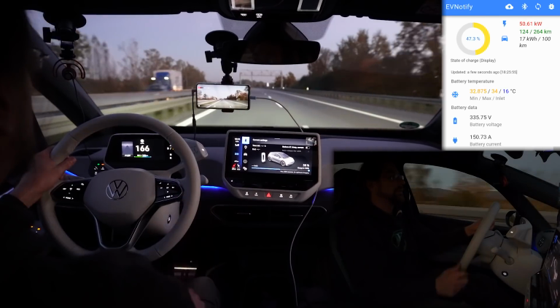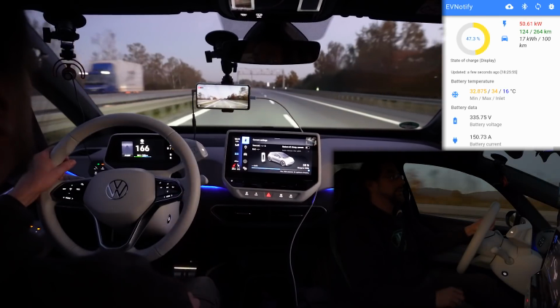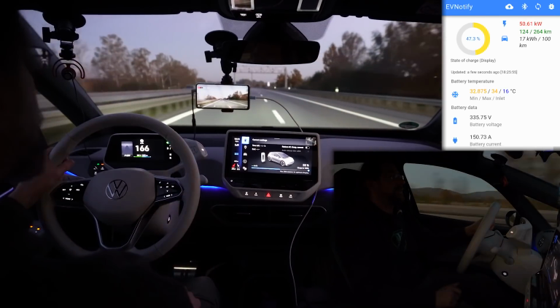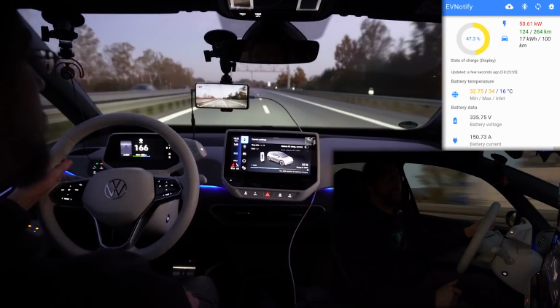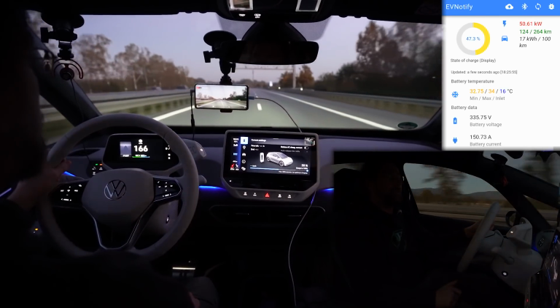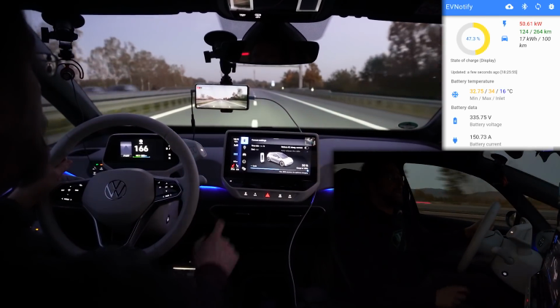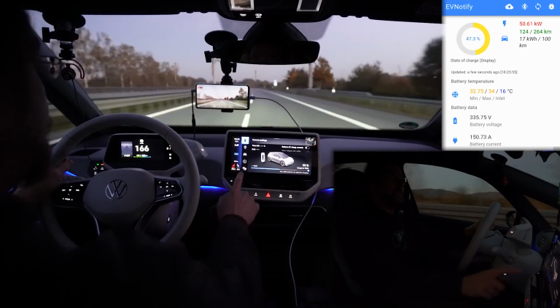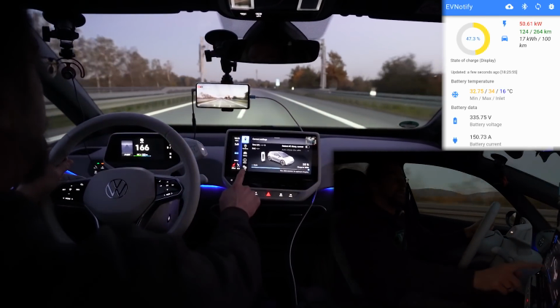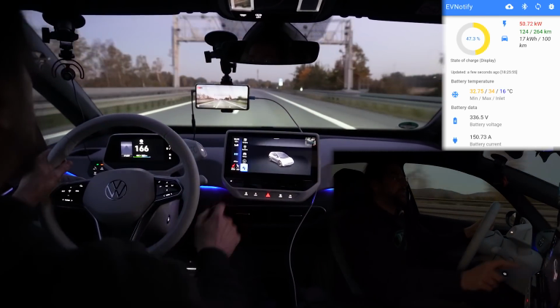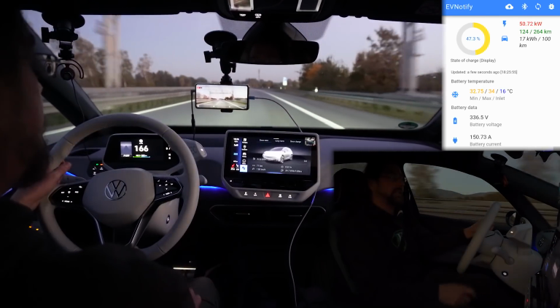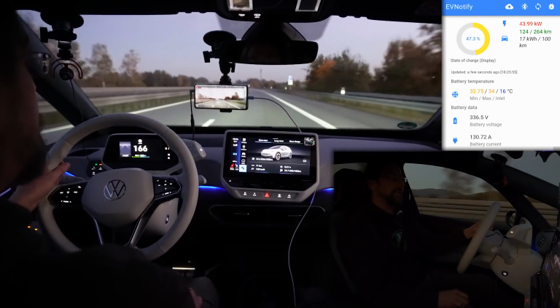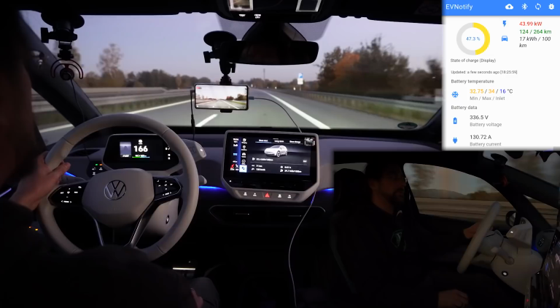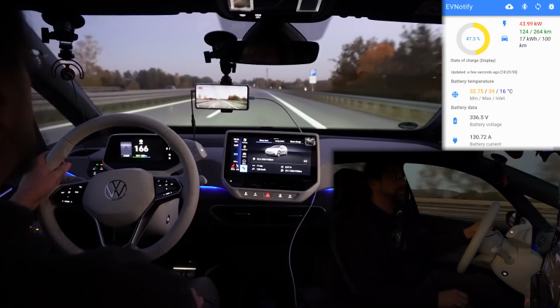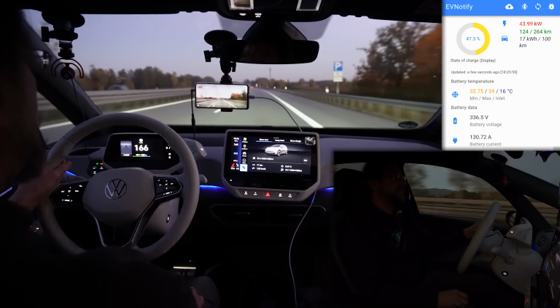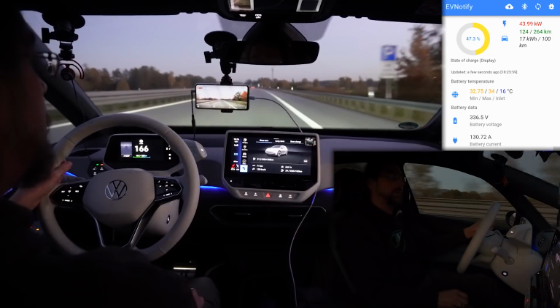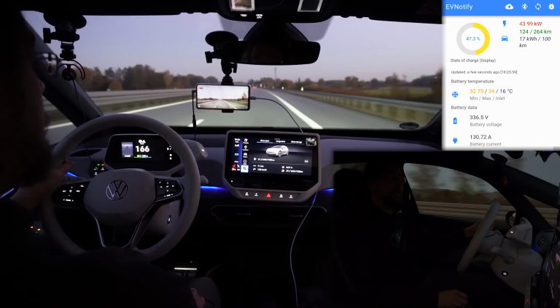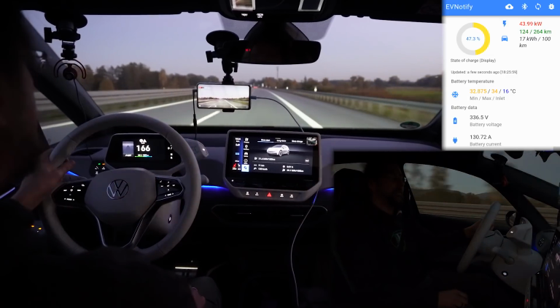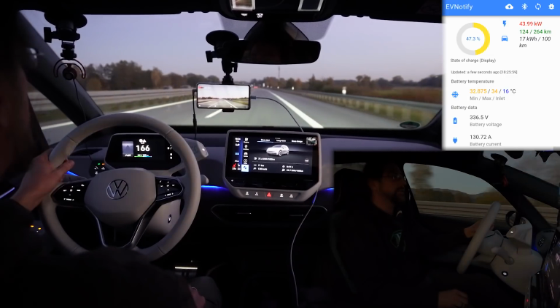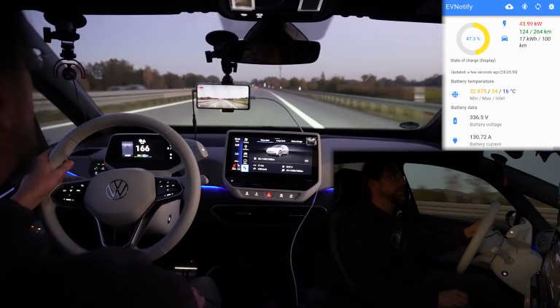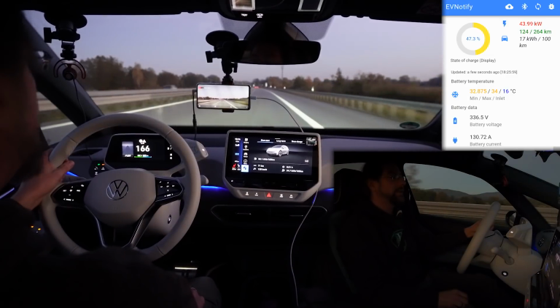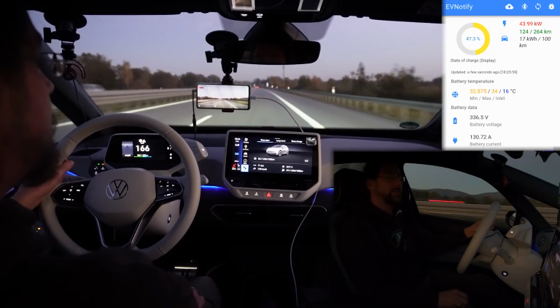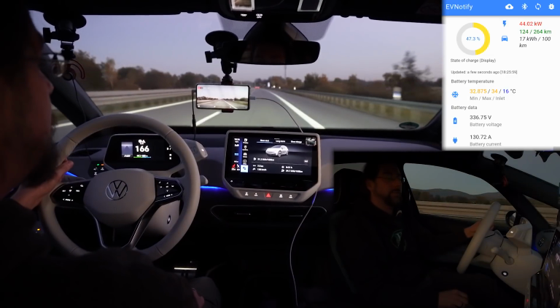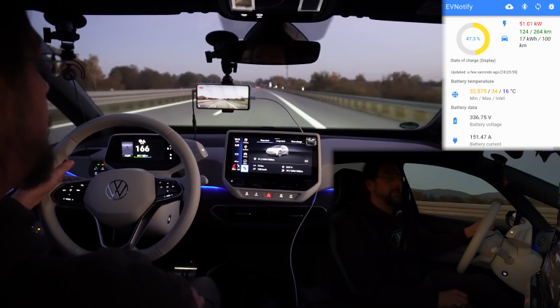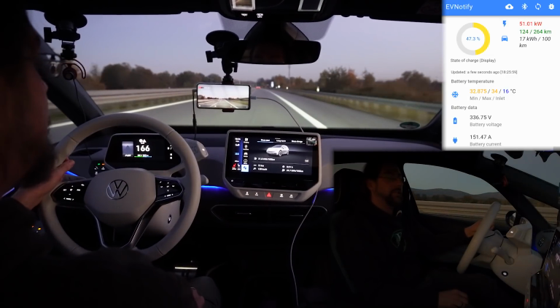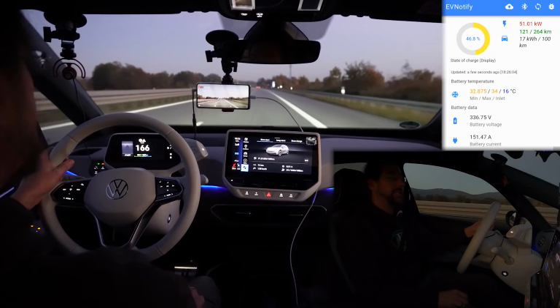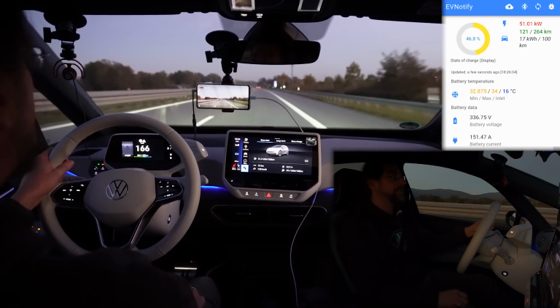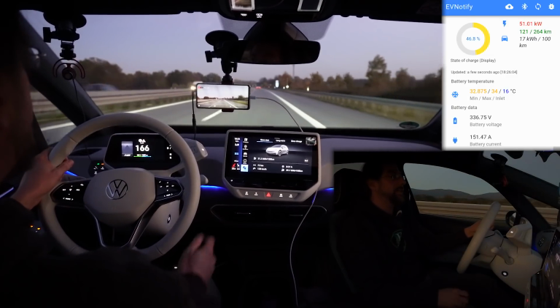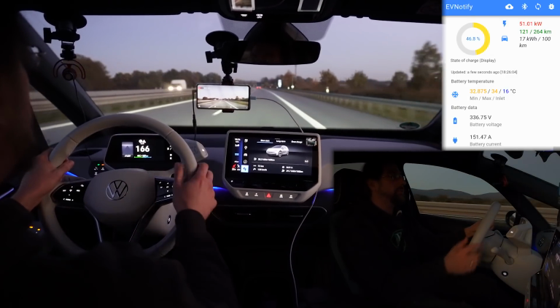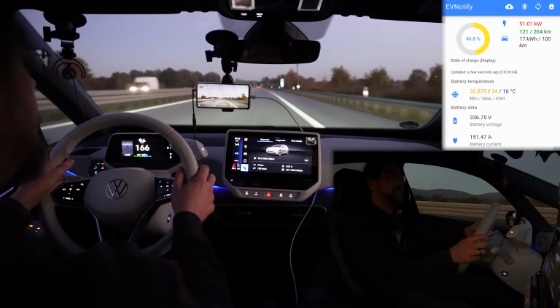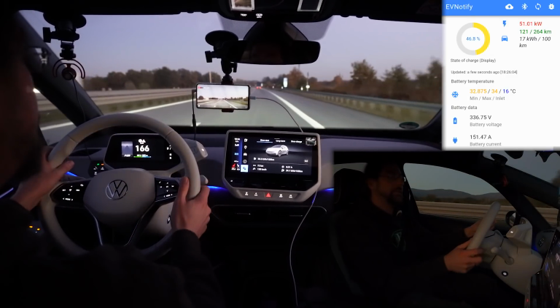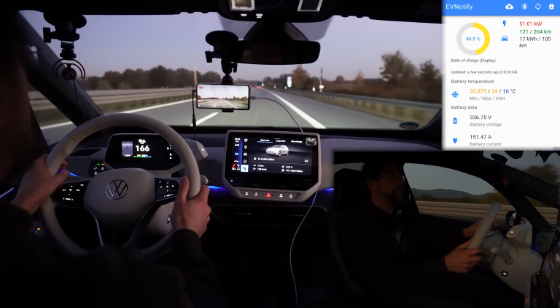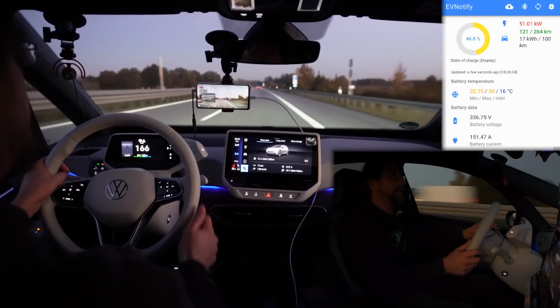That's a good stretch. Now we are at 50% and we drove 71 kilometers. Average consumption 297, average speed 138.